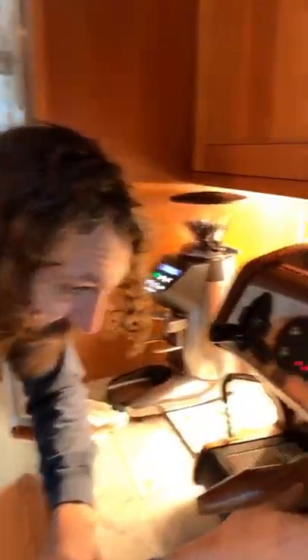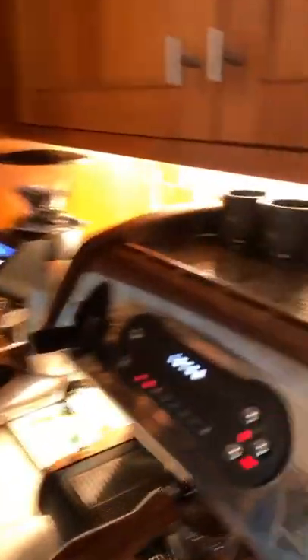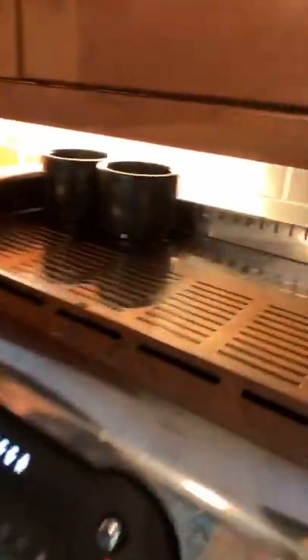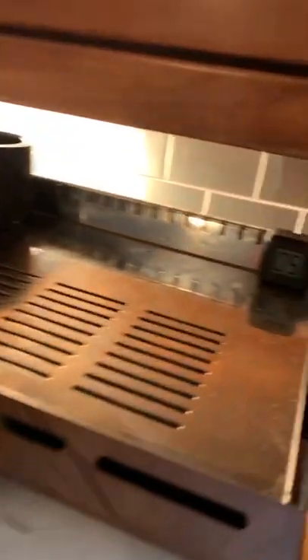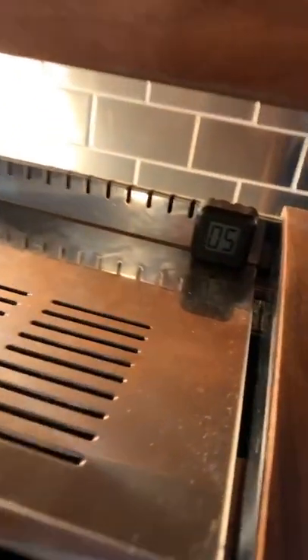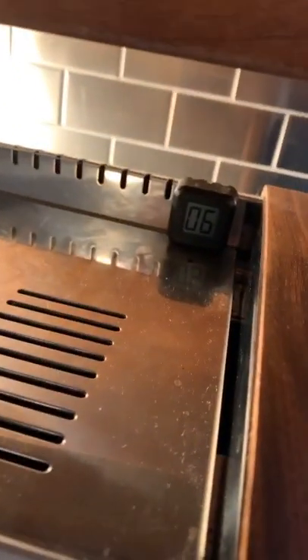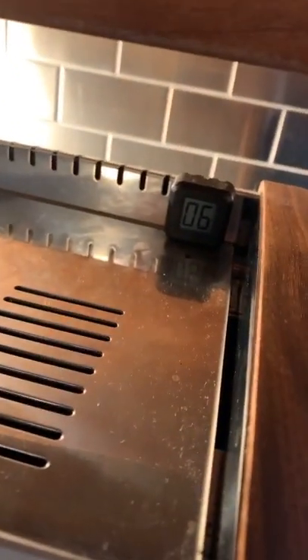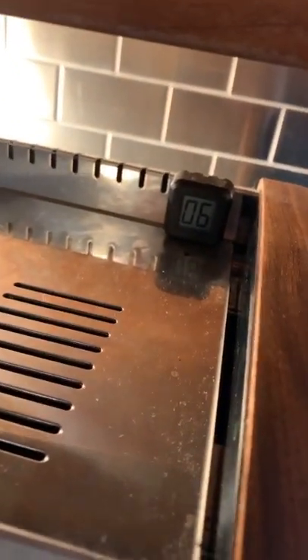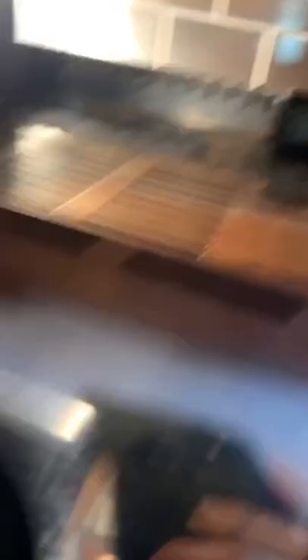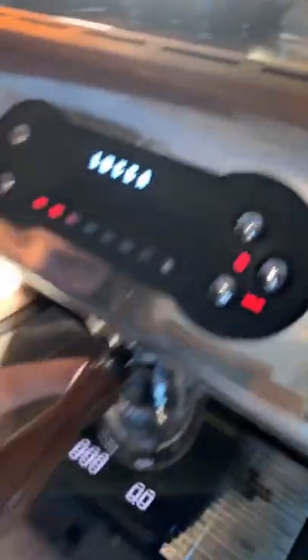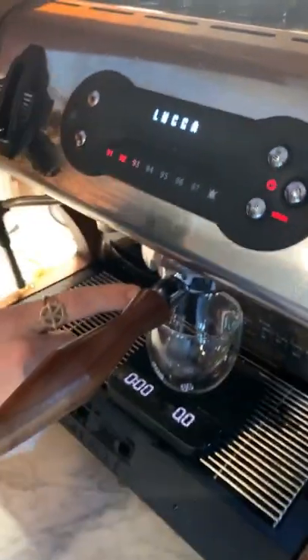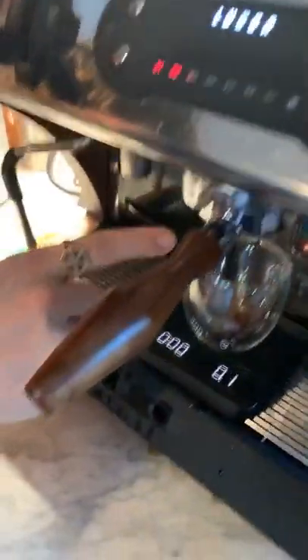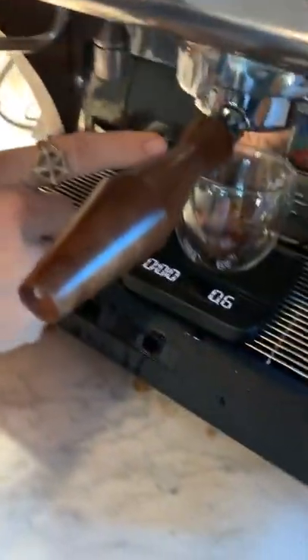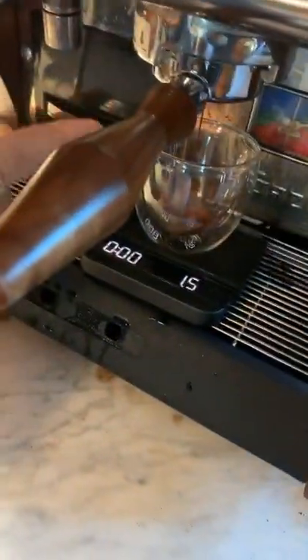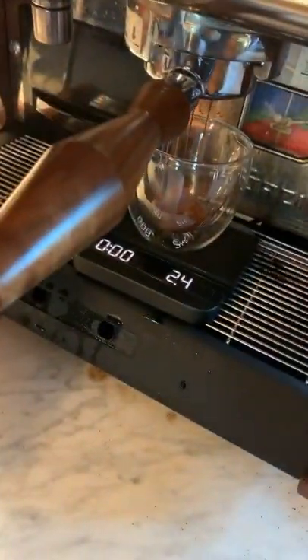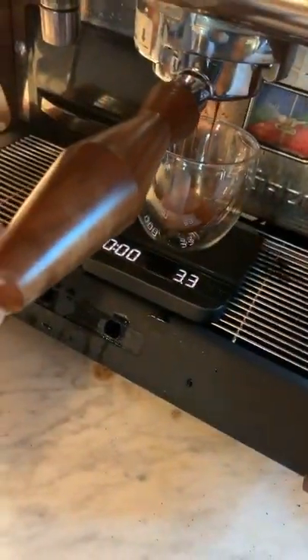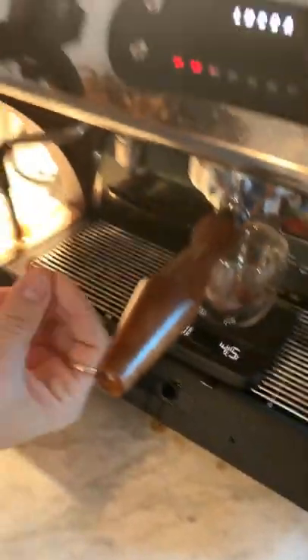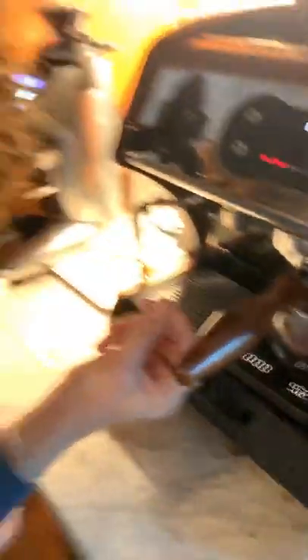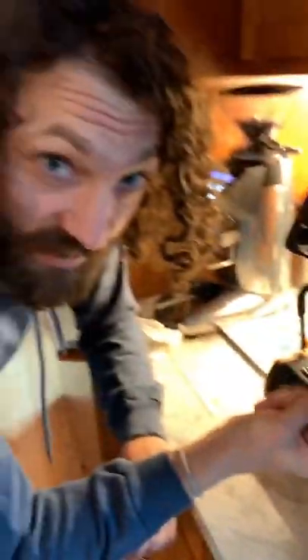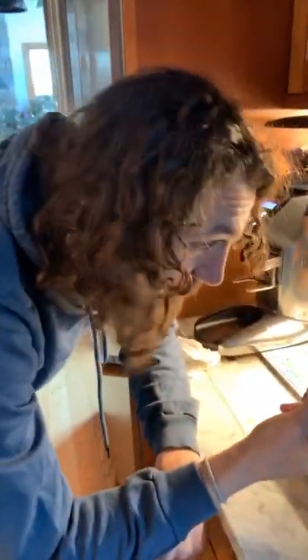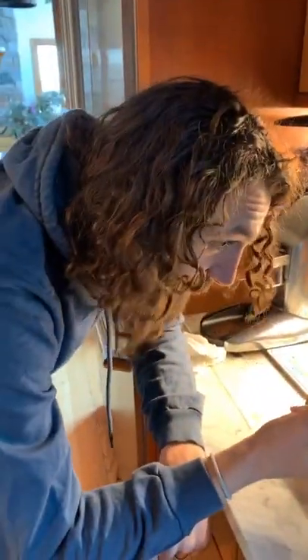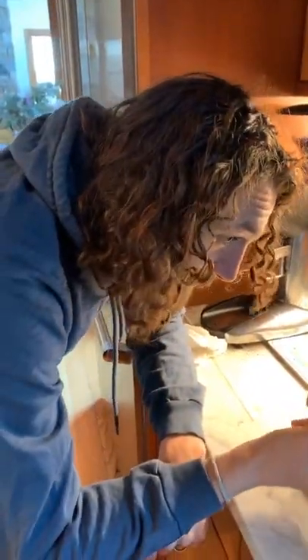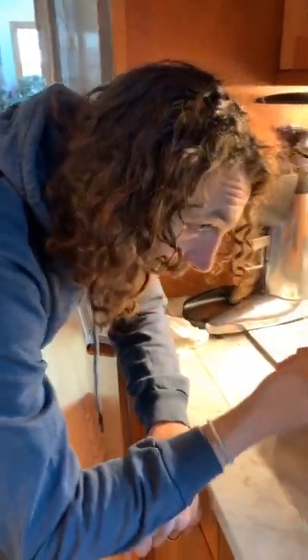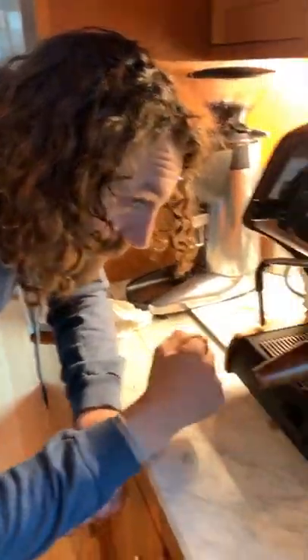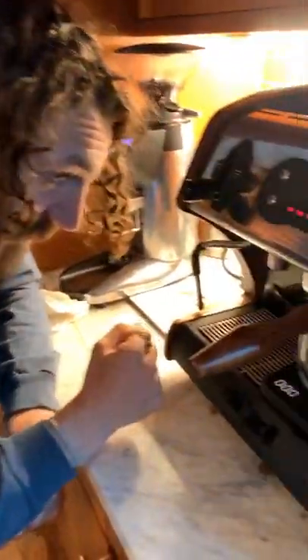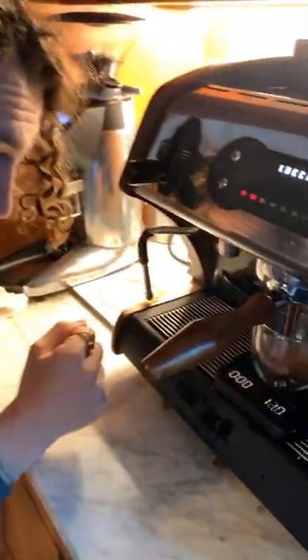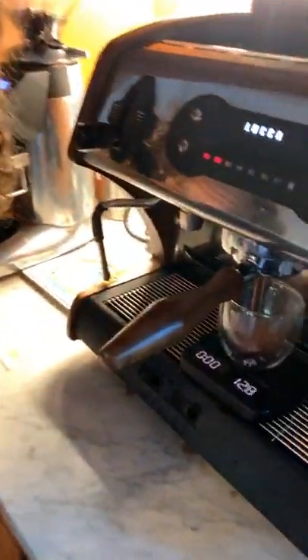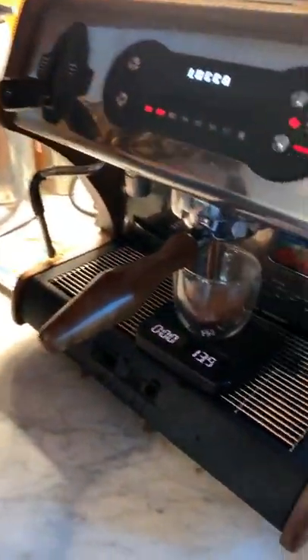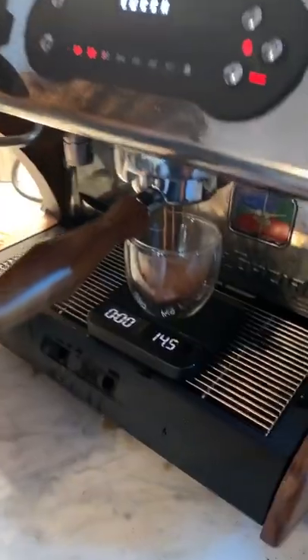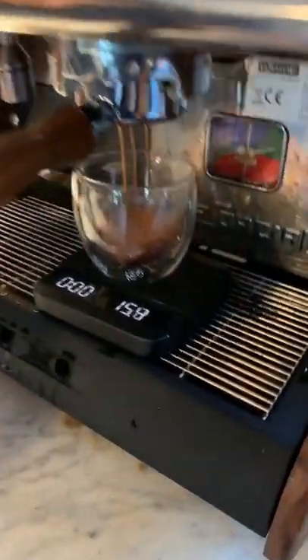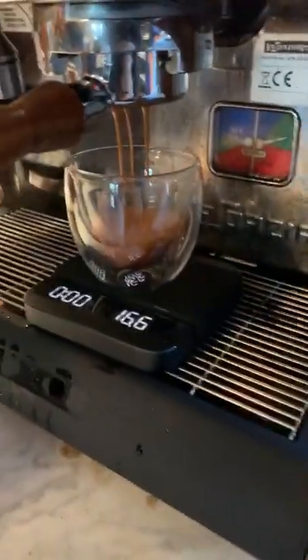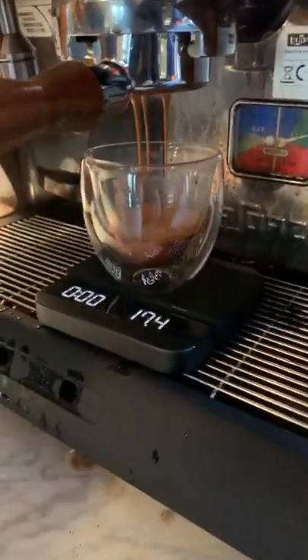We're starting to come out at around seven seconds — that's good, that means you had a good pre-infusion happening. Now we've got some juice in the caboose — we're juicing and goosing.